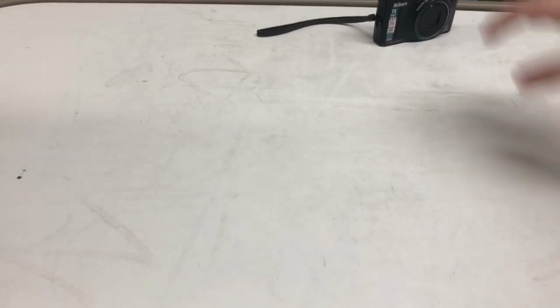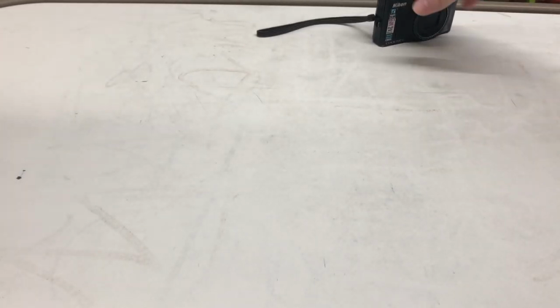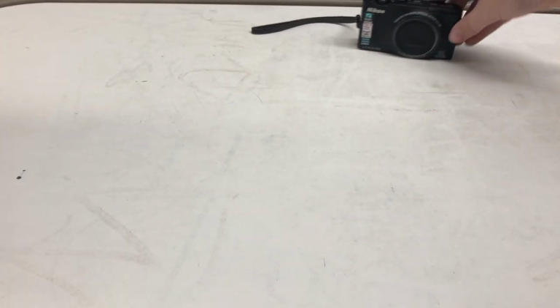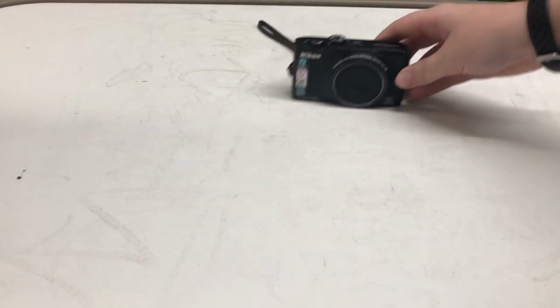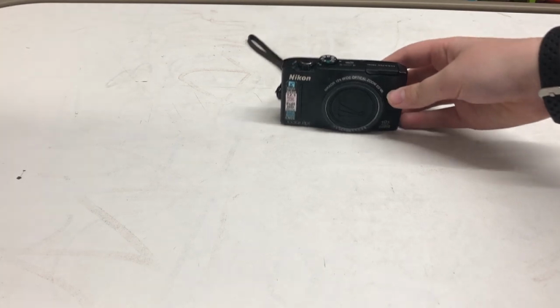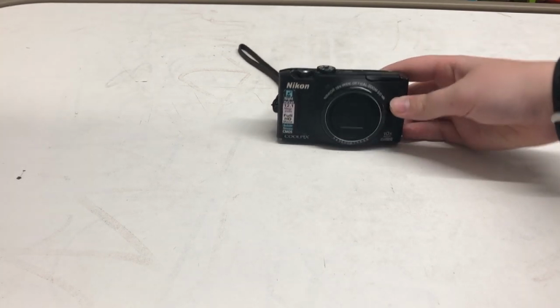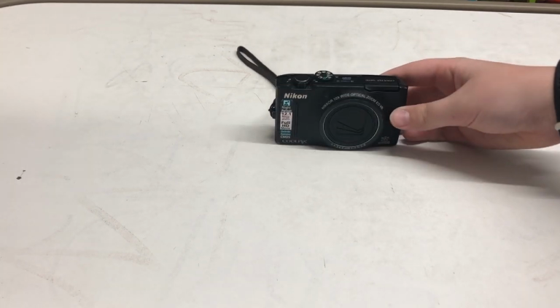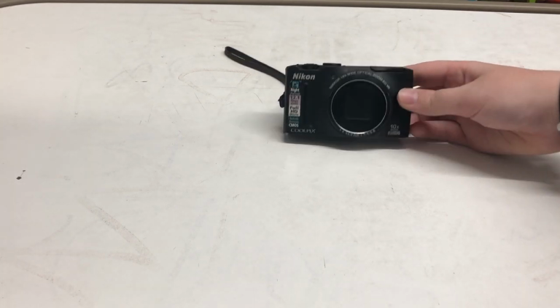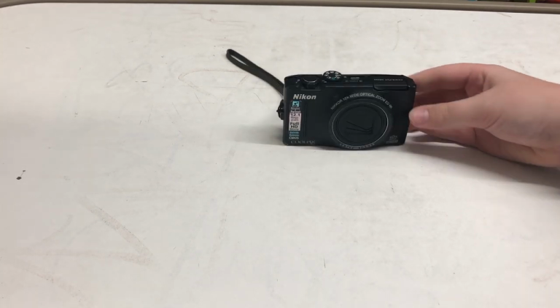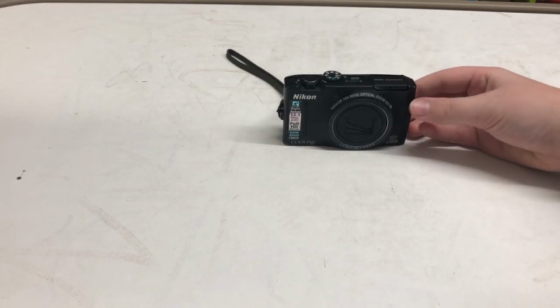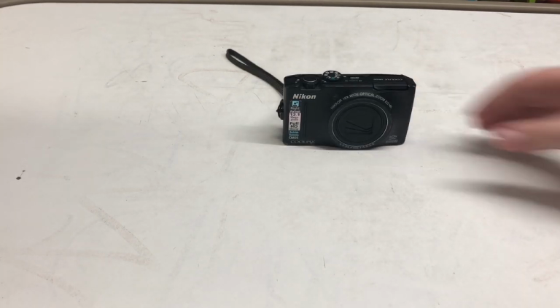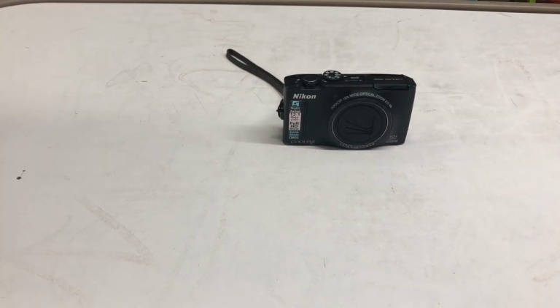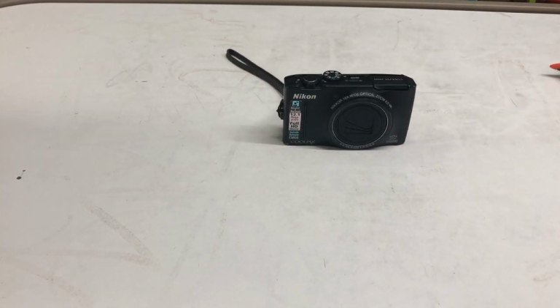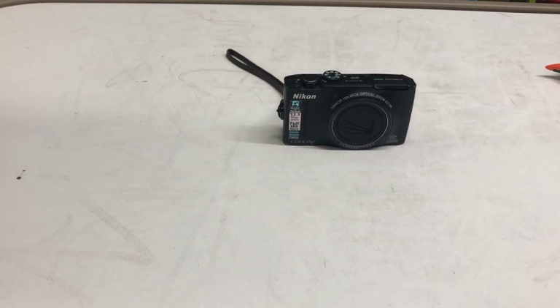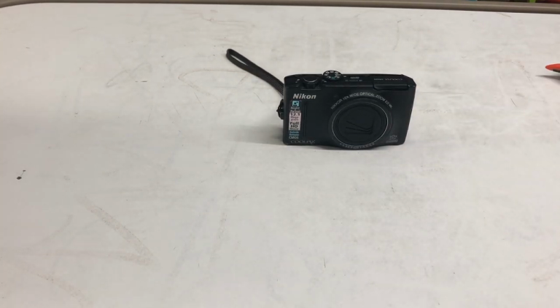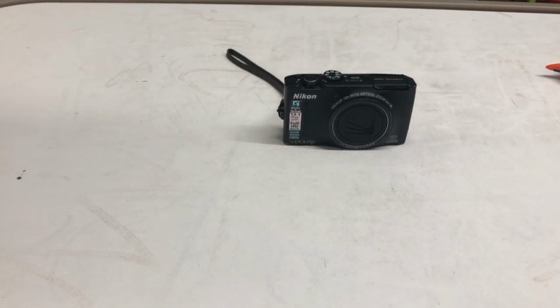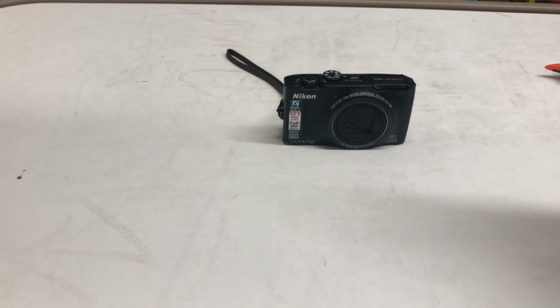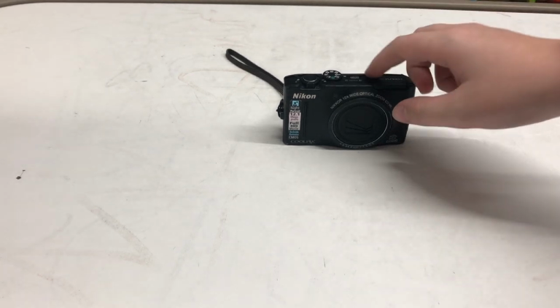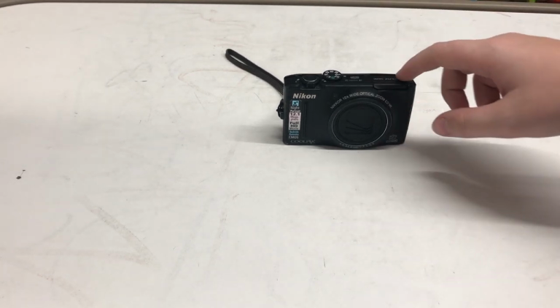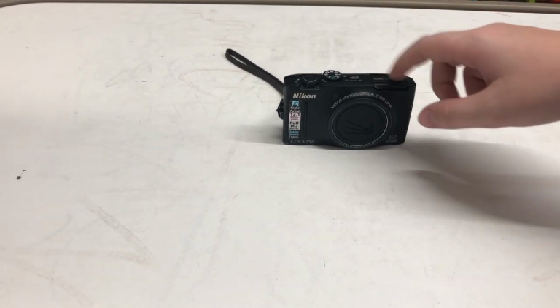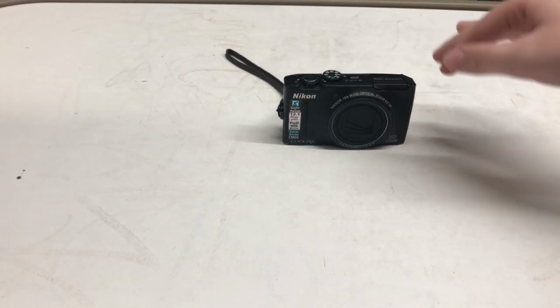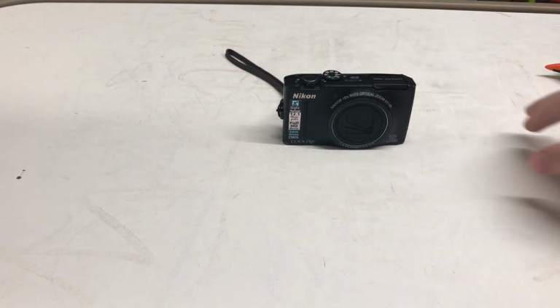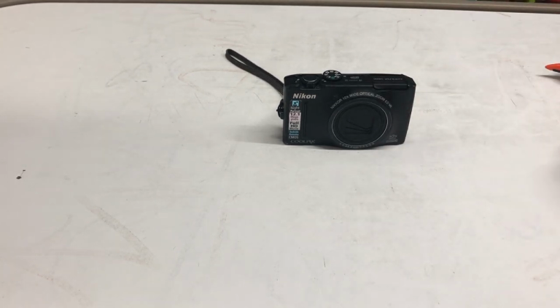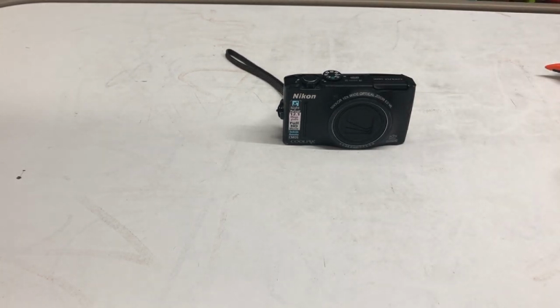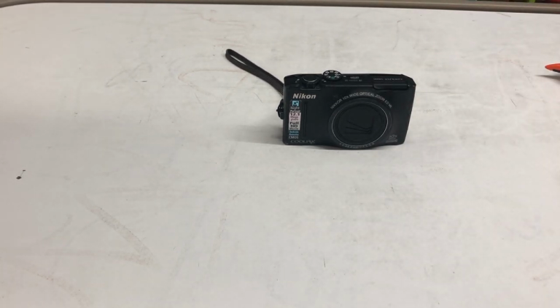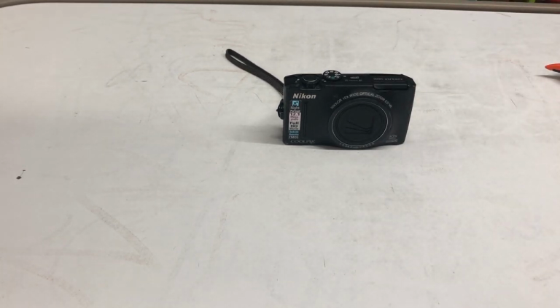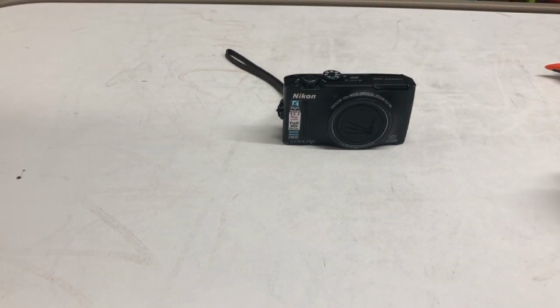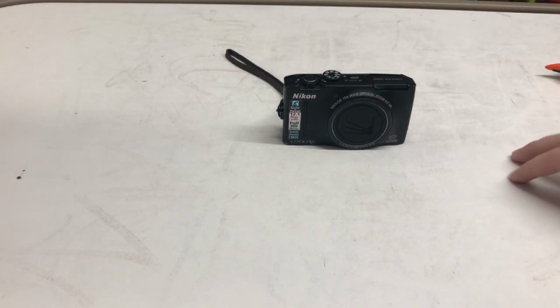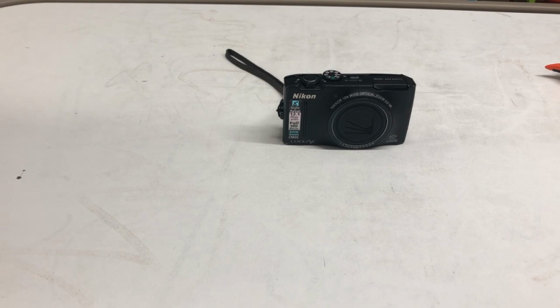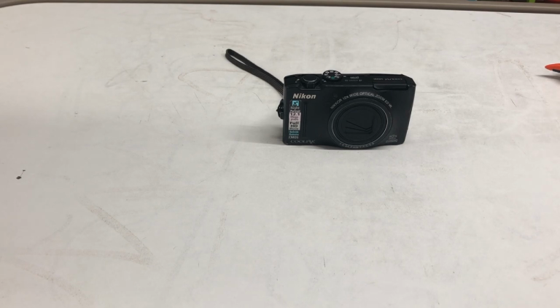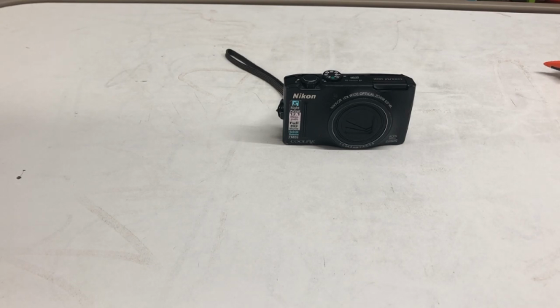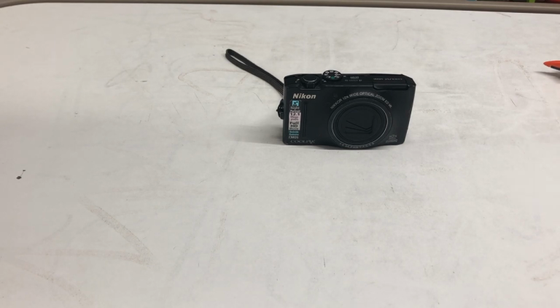Now I'm going to do a video comparison — a quick little five-second clip from the Nikon, and then a quick five-second clip from the iPhone 8.